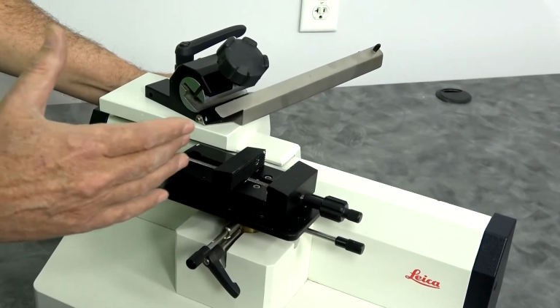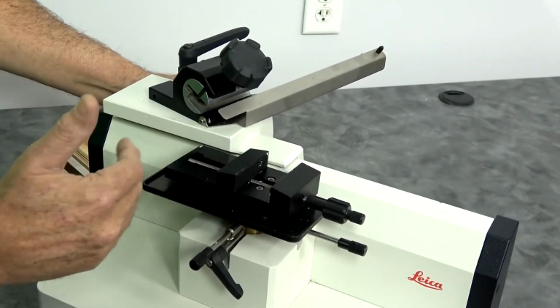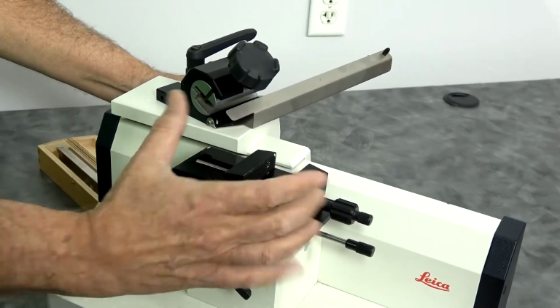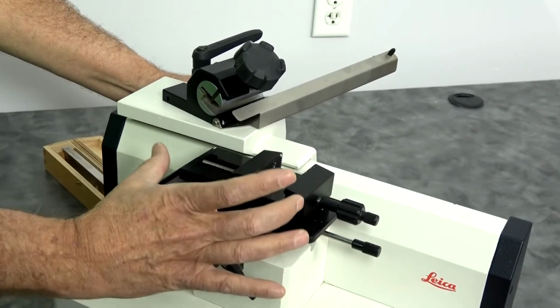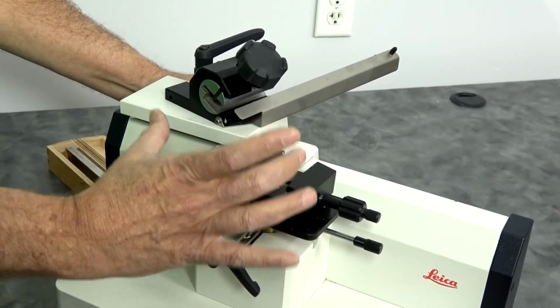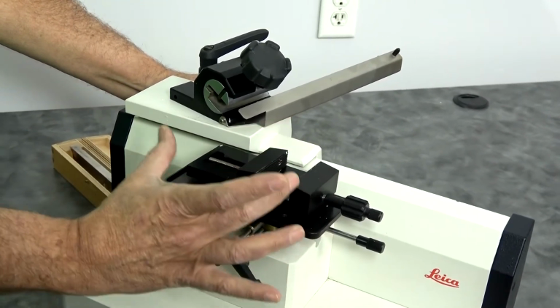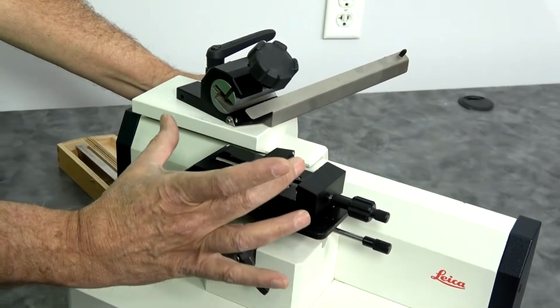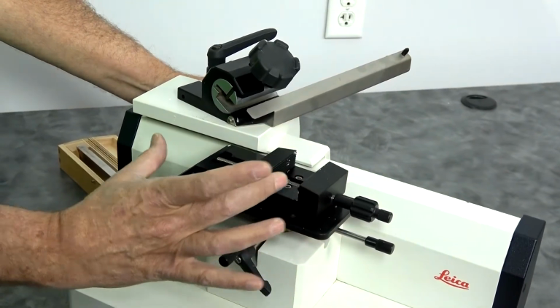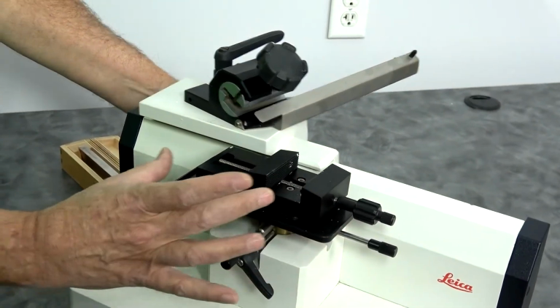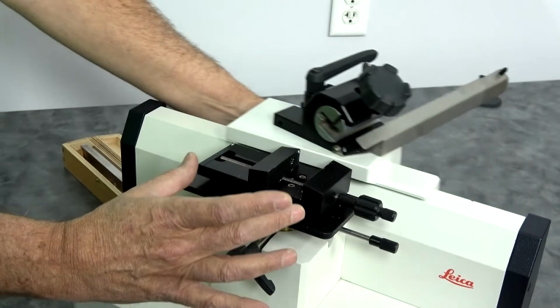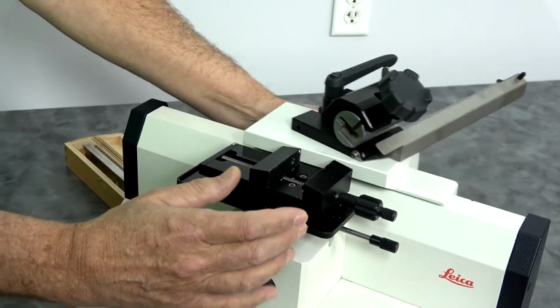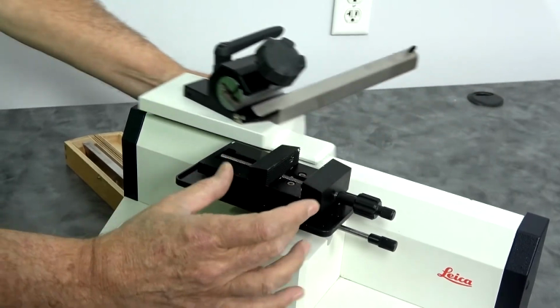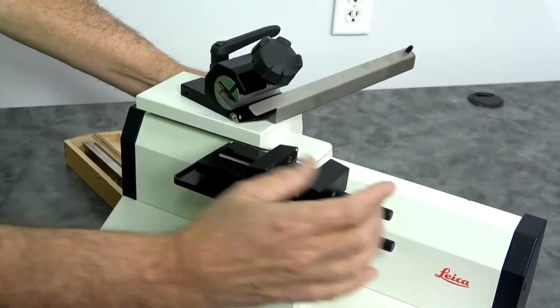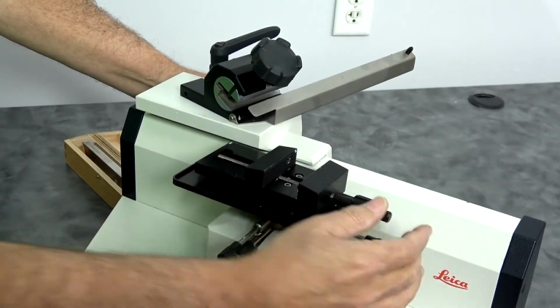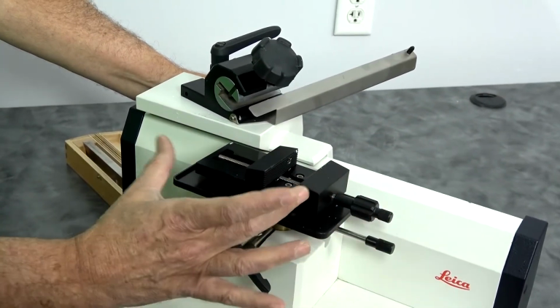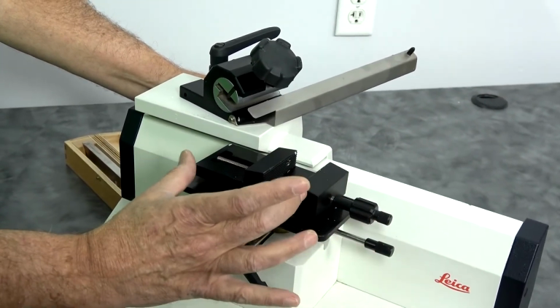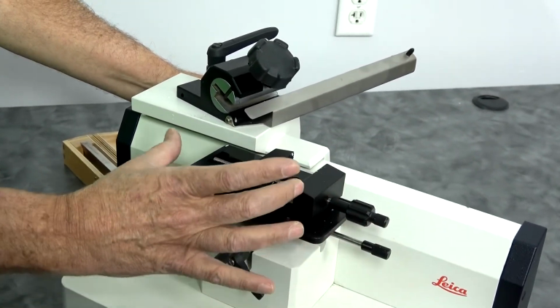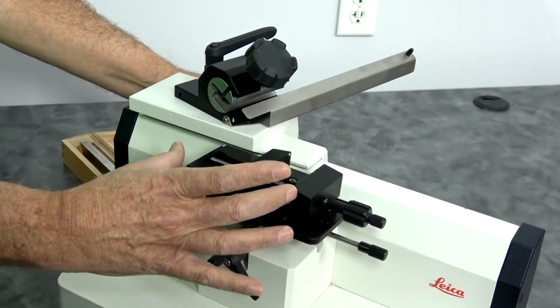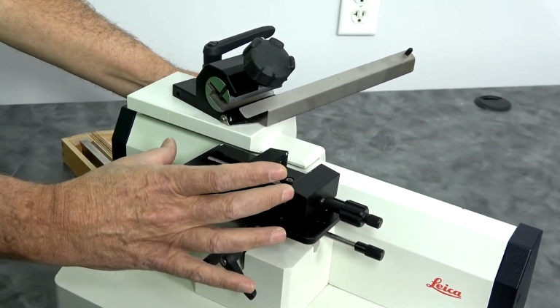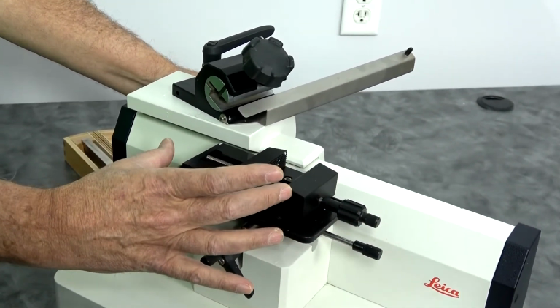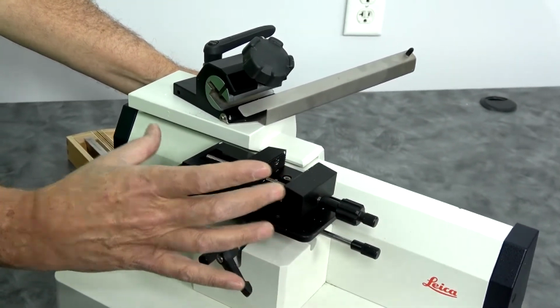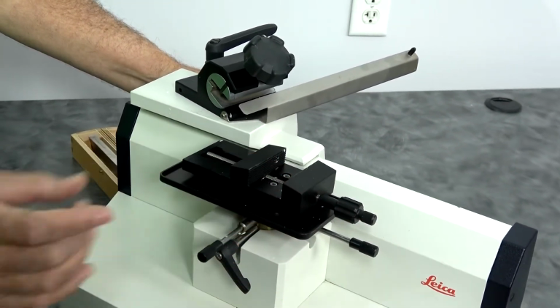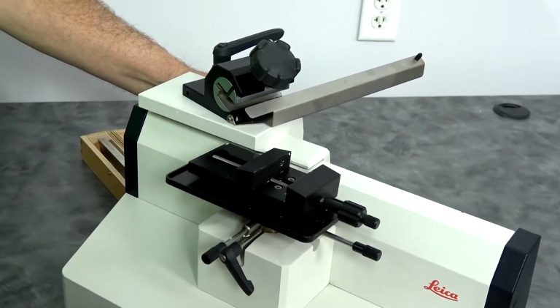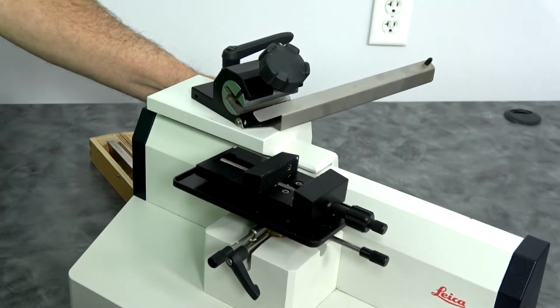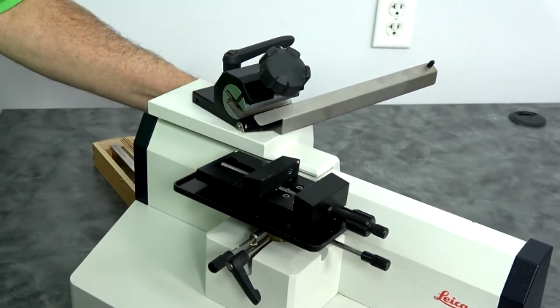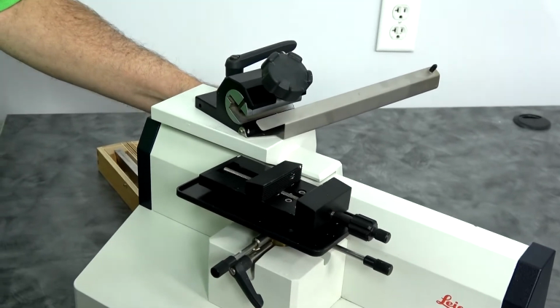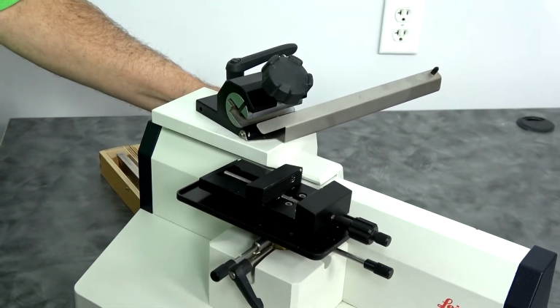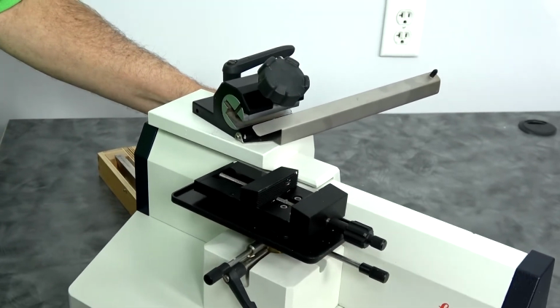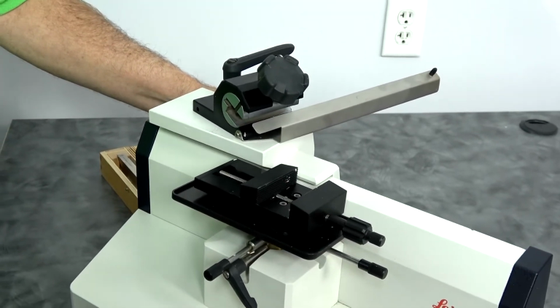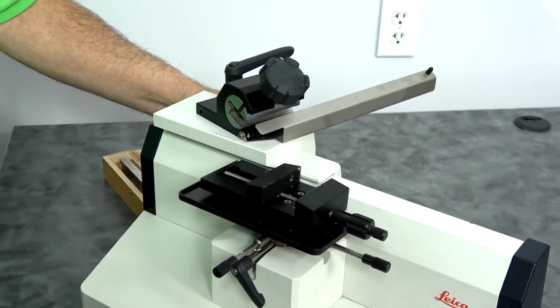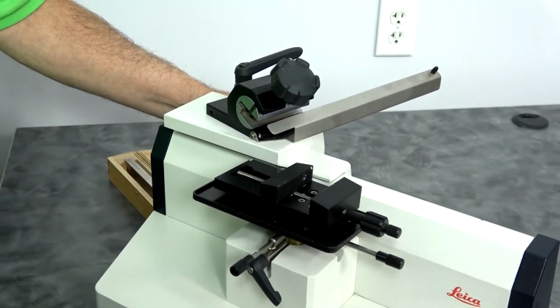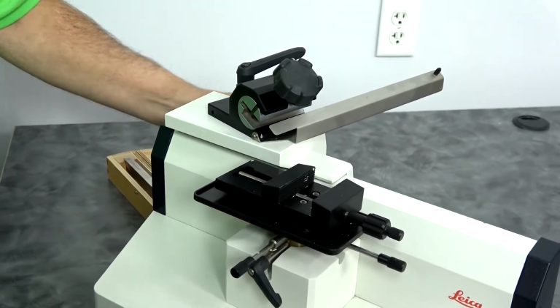The advantage of it — one thing — it does give you a longer cut cycle. As you can see, the clamp on this goes out to about four inches, where you have about an inch on a typical rotary microtome.